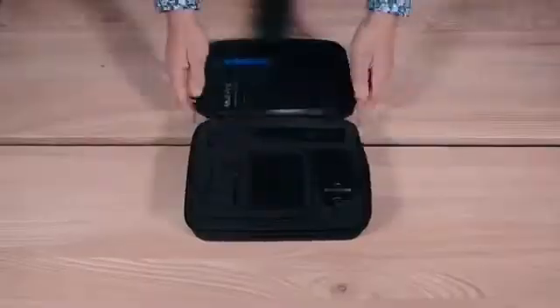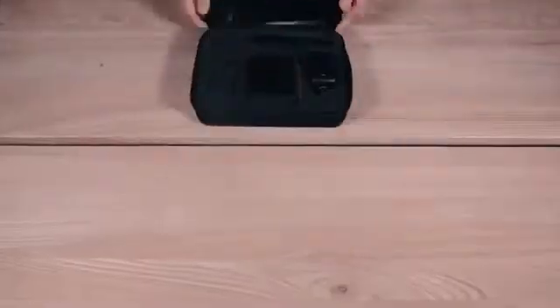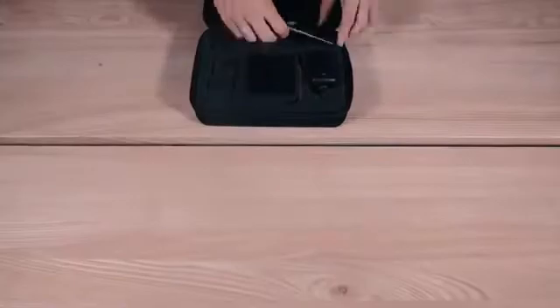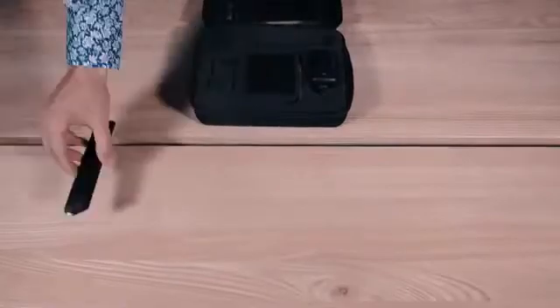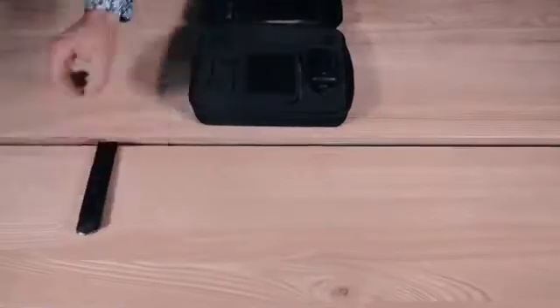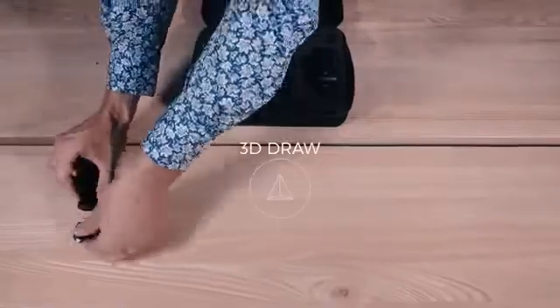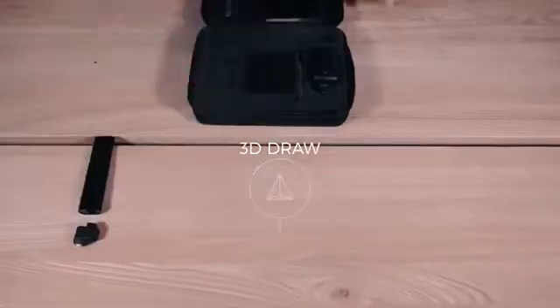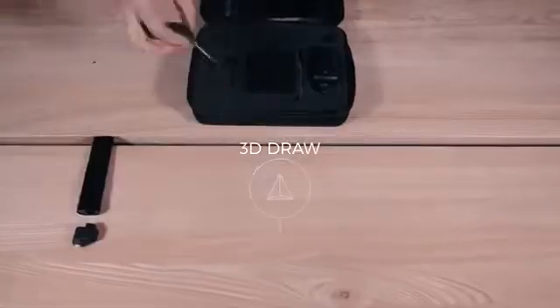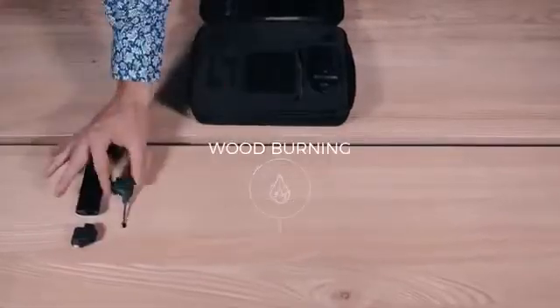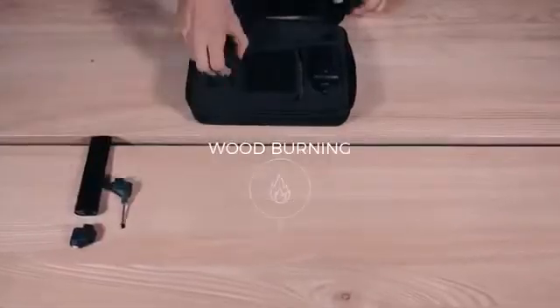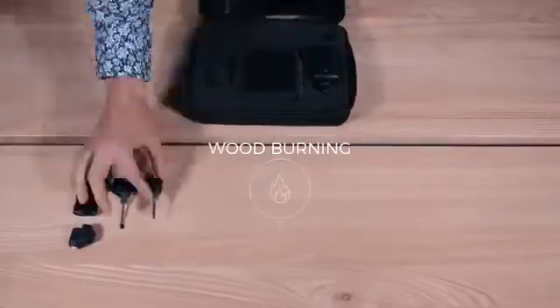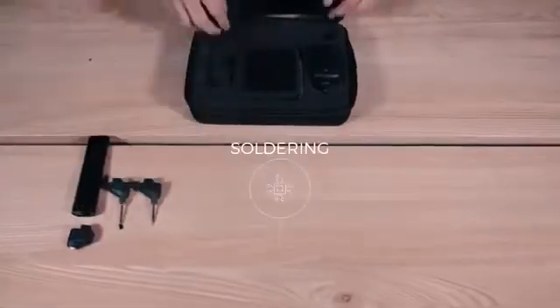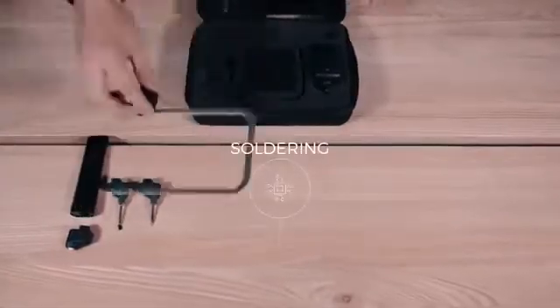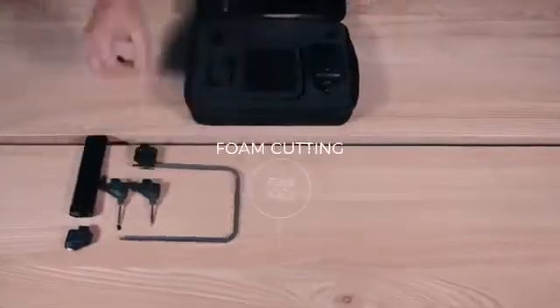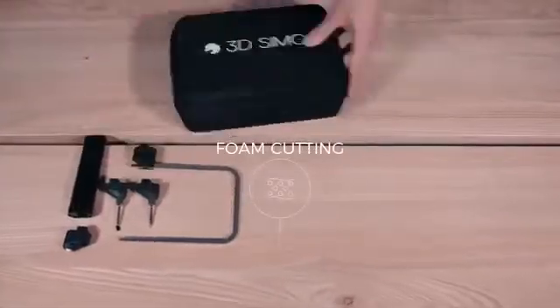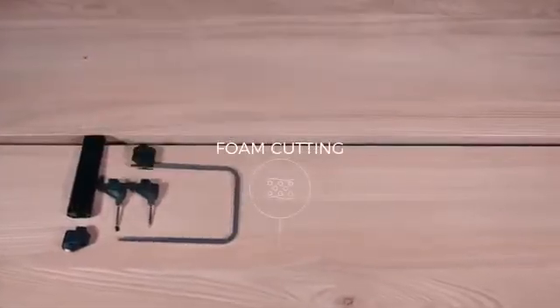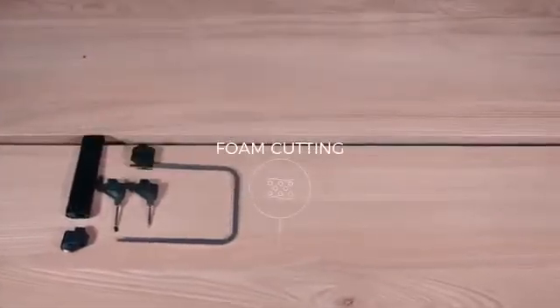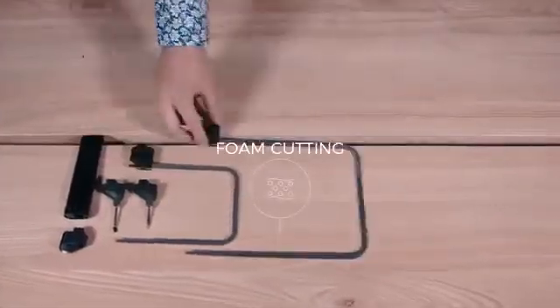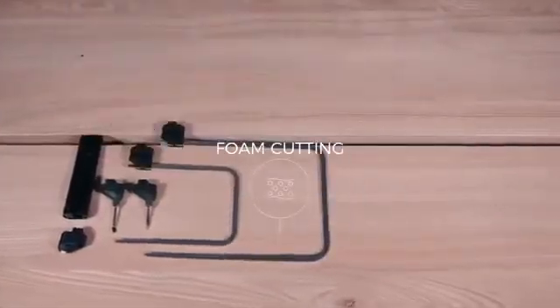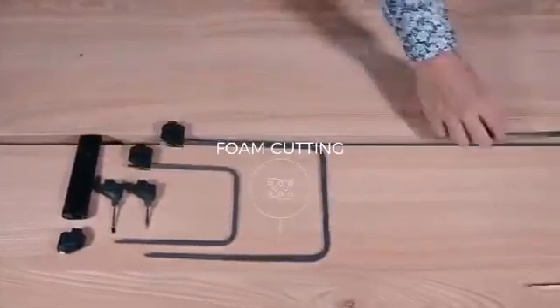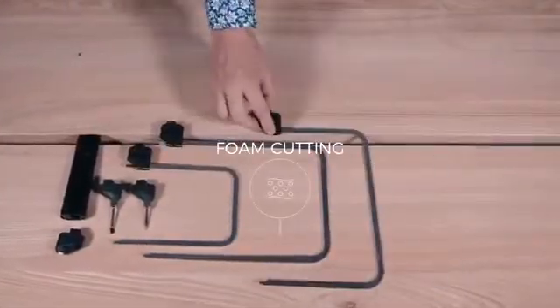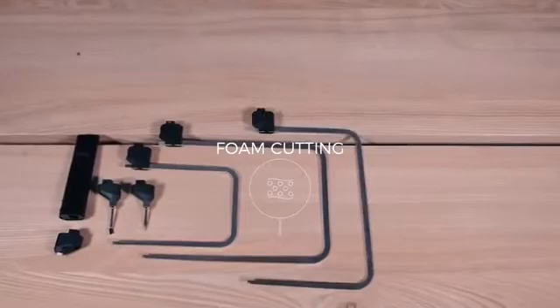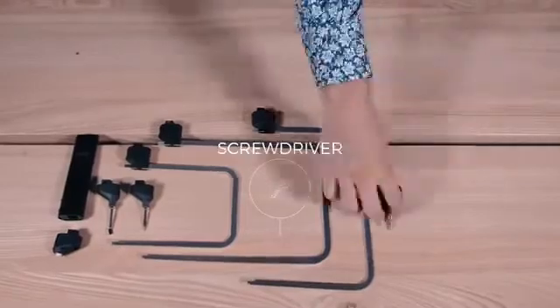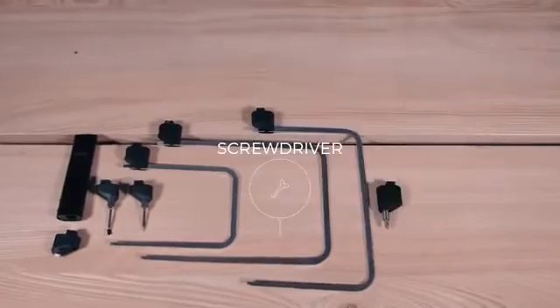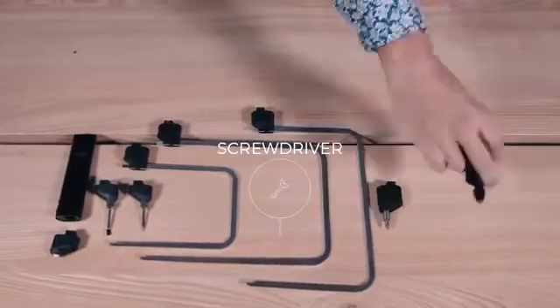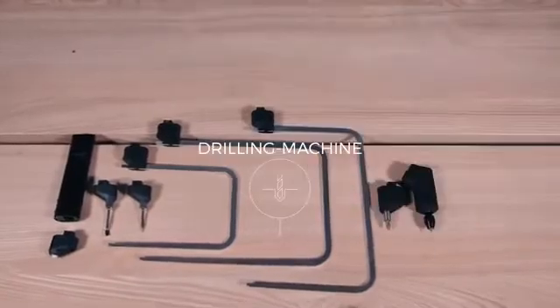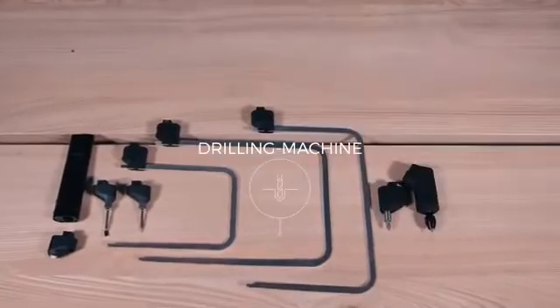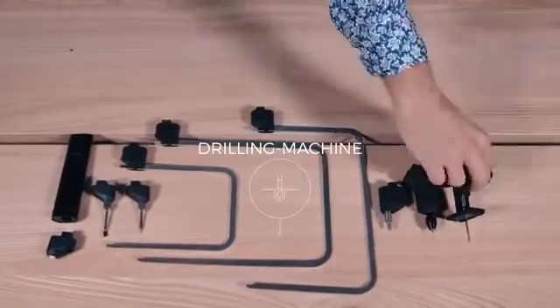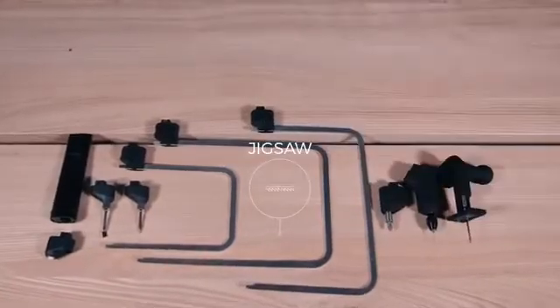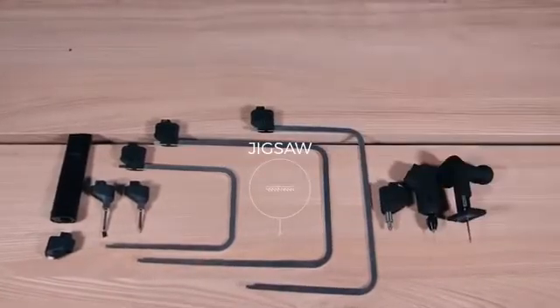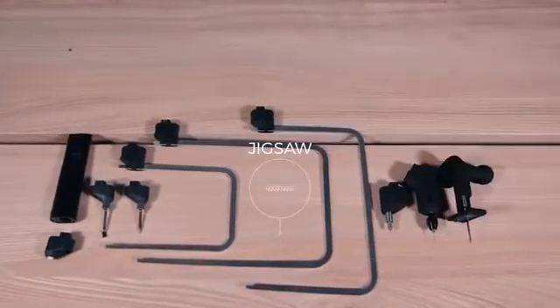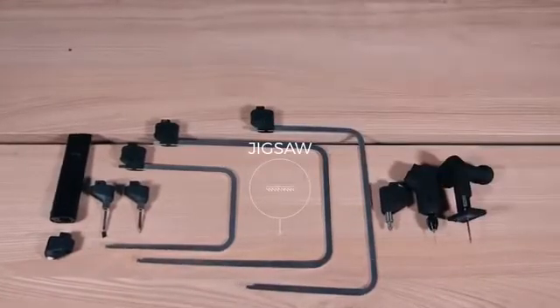We present to you the 3D Simo MultiPro. It's small, smart, efficient and can replace as many as seven types of electric tools.